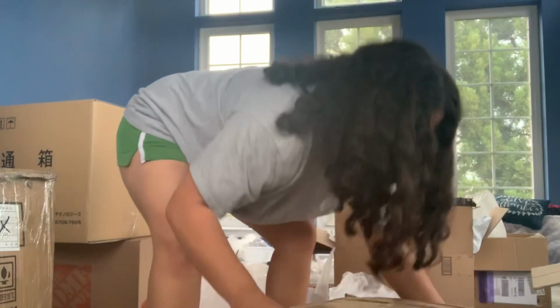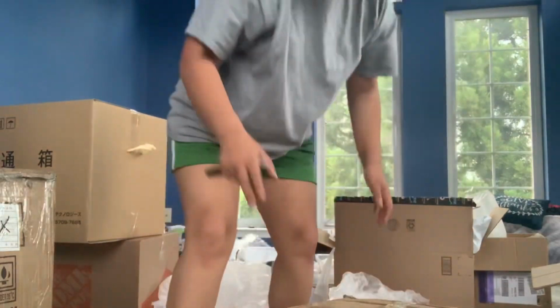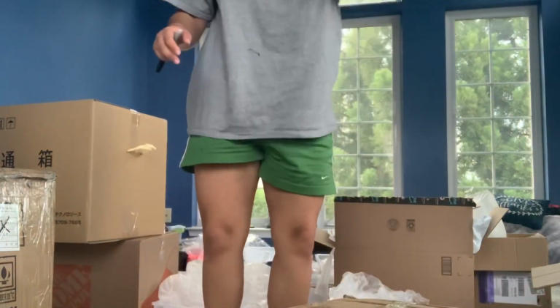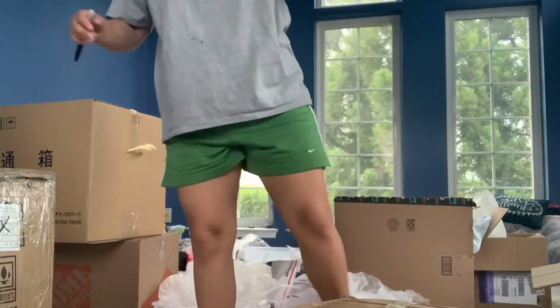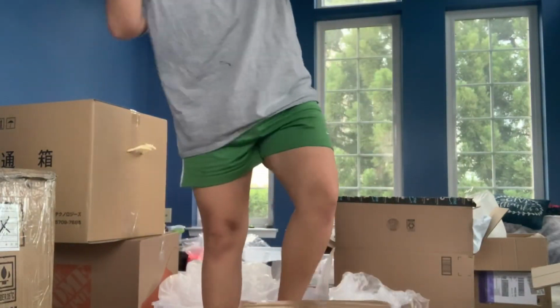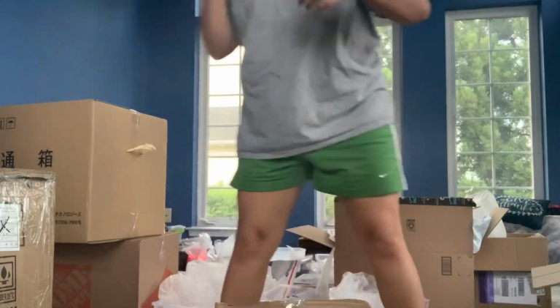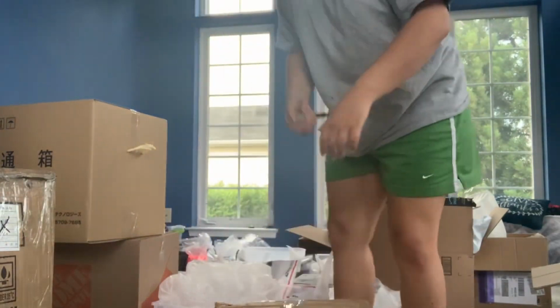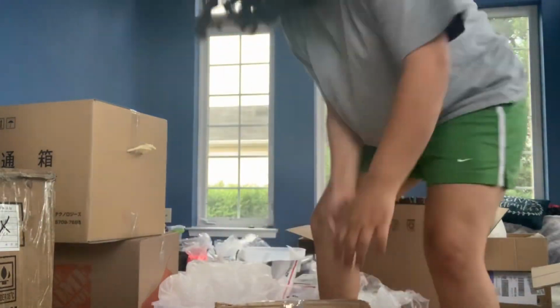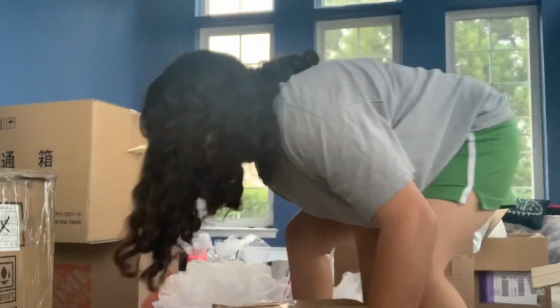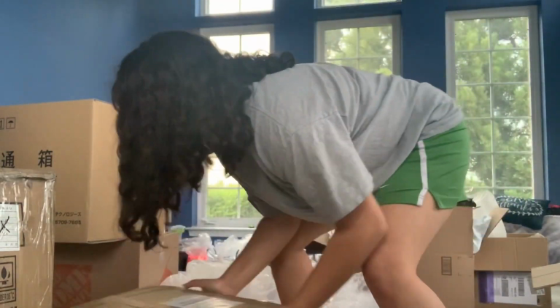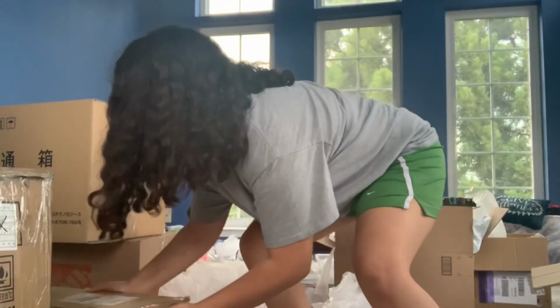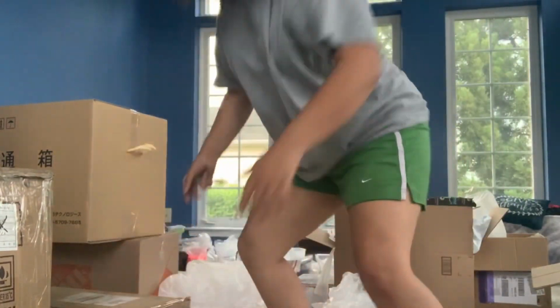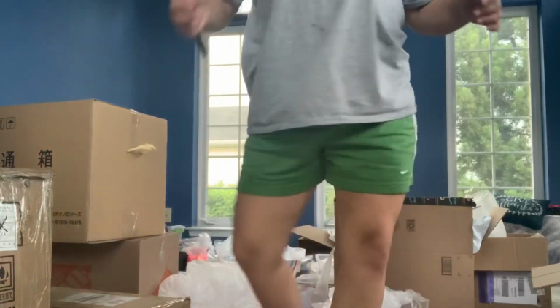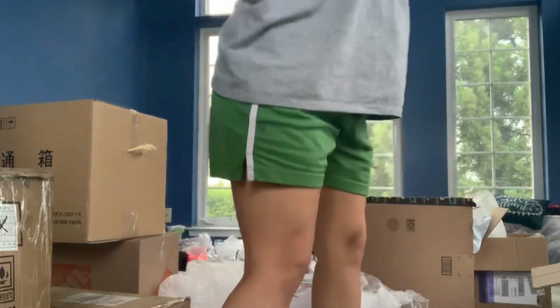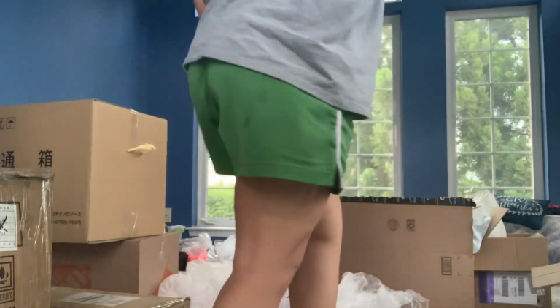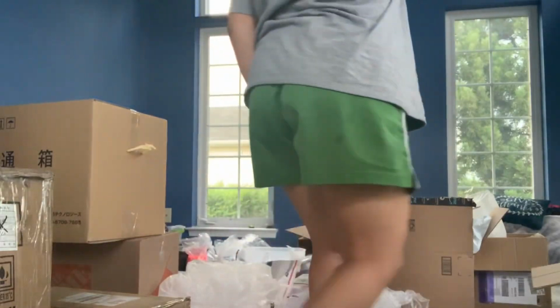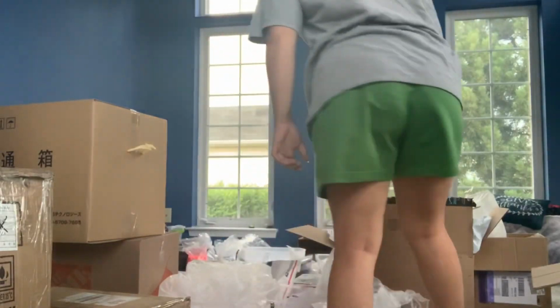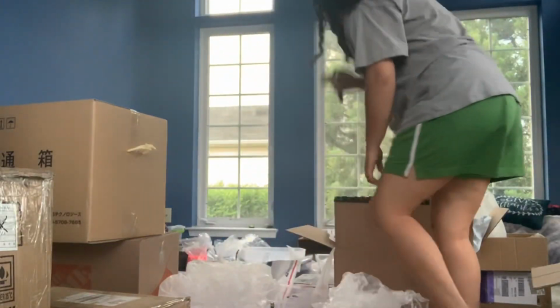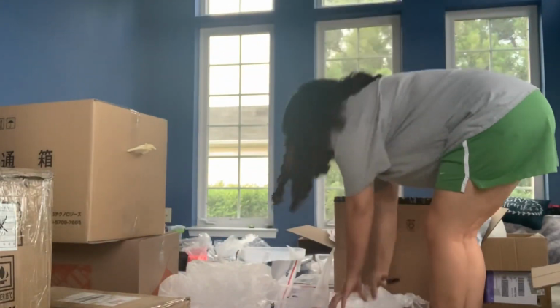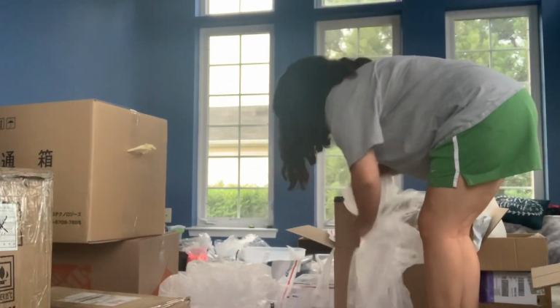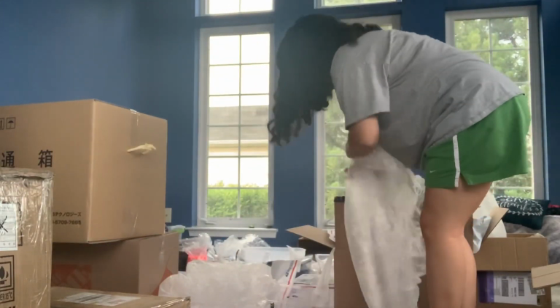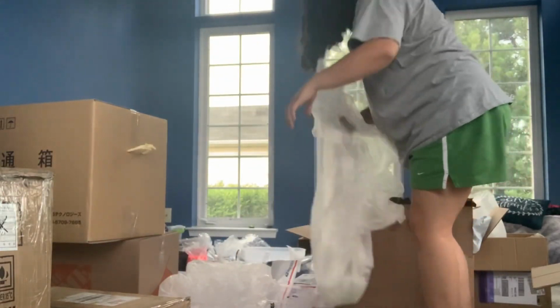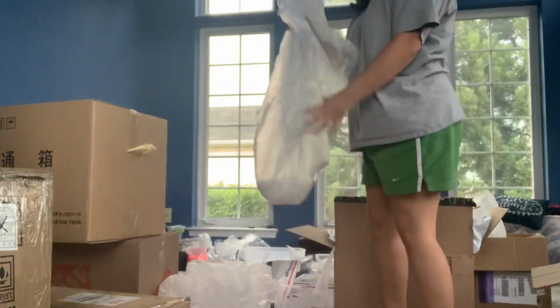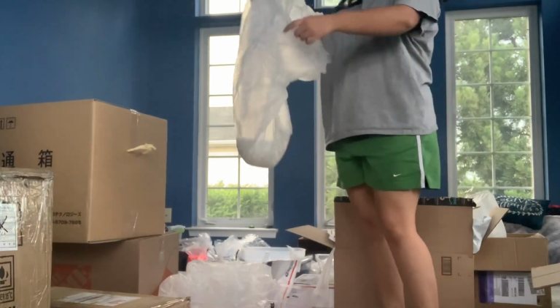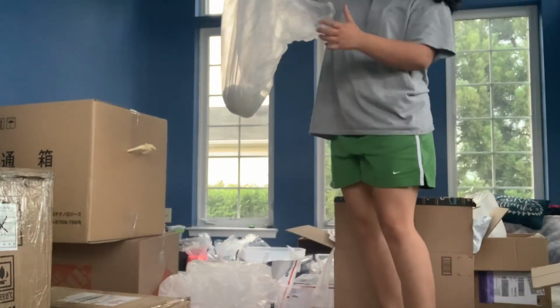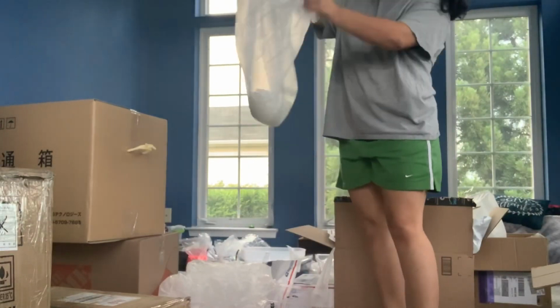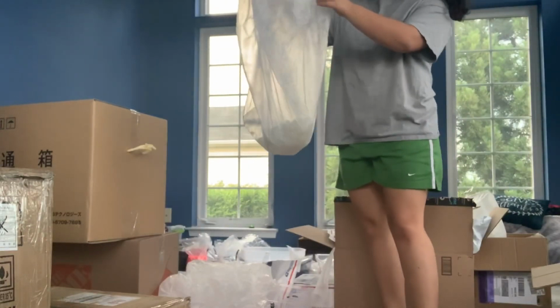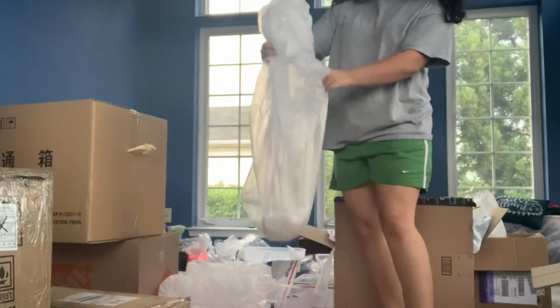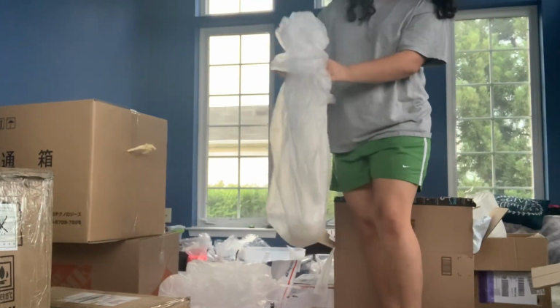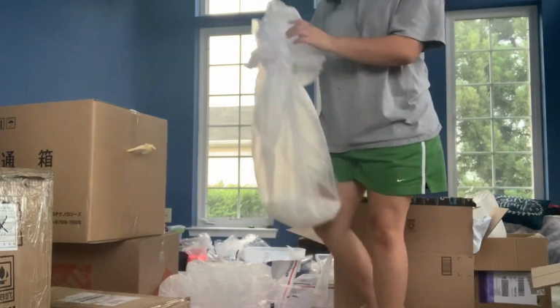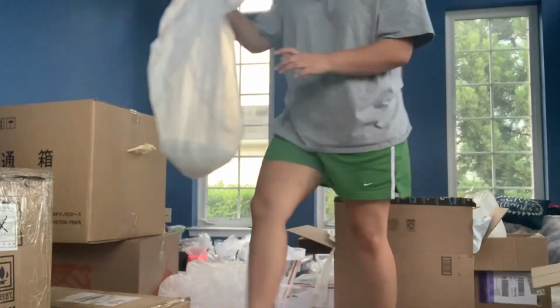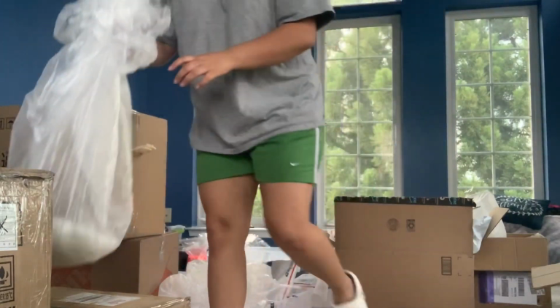This is really heavy too. And this is also the stoppers to these, so I'm going to just put it right here.